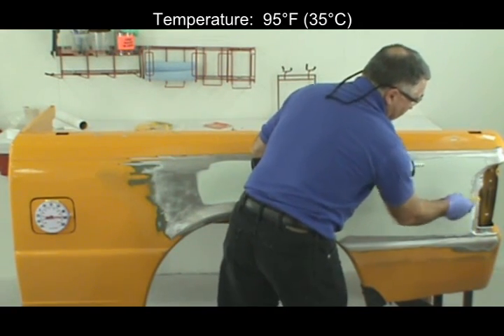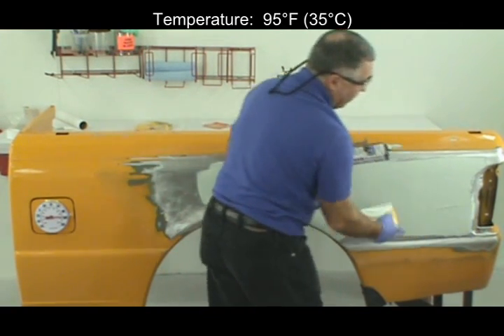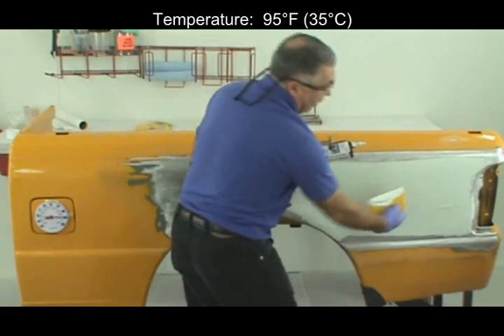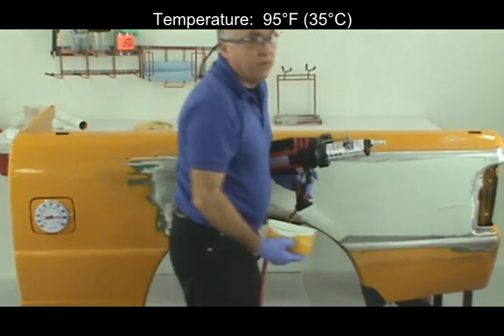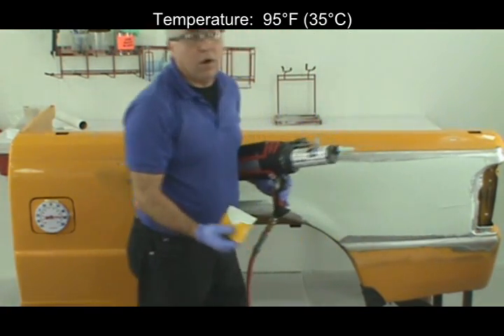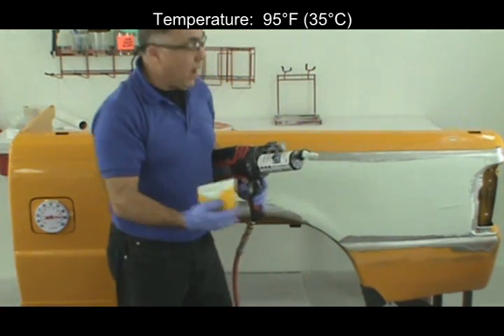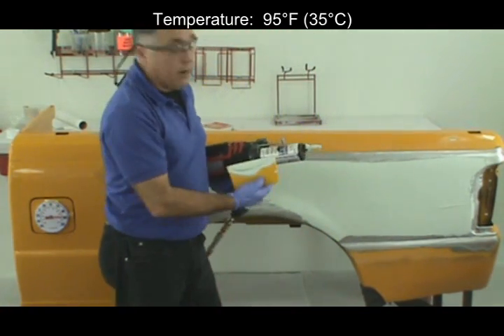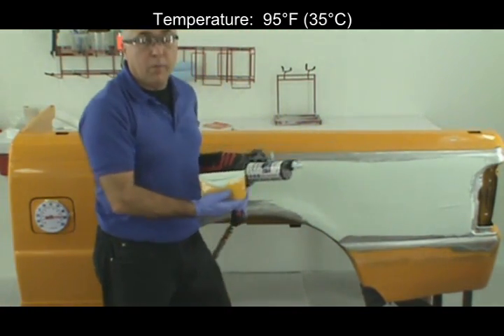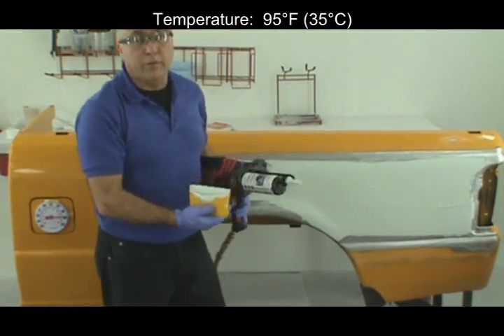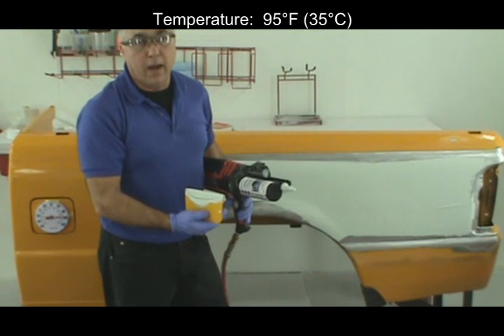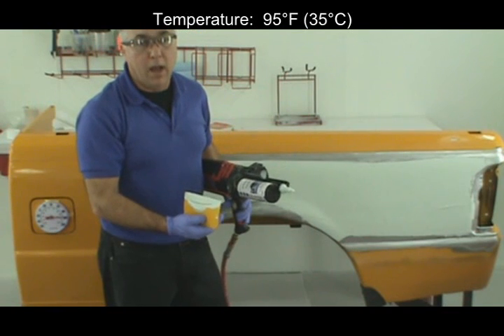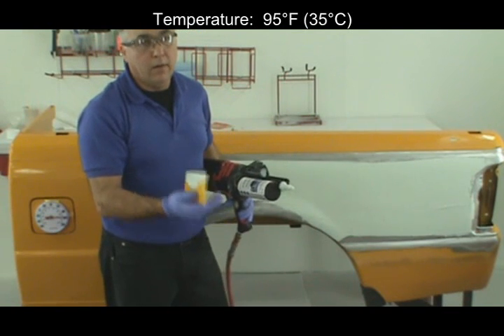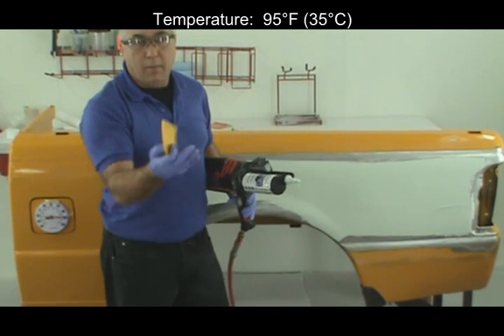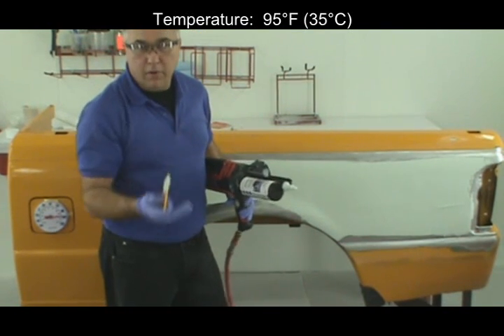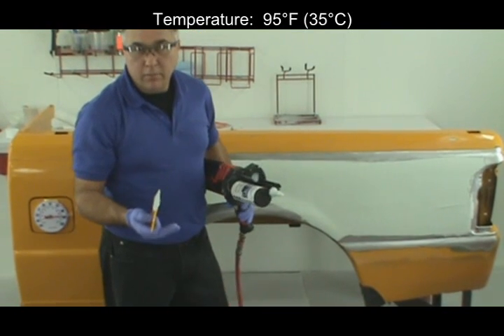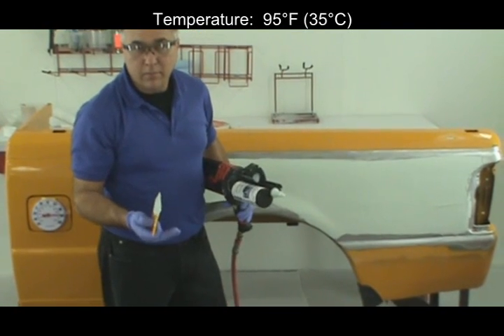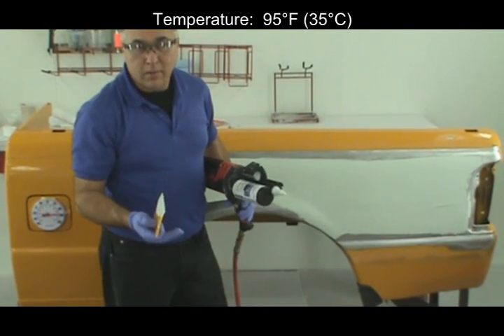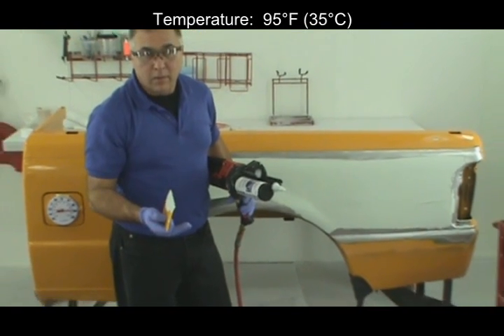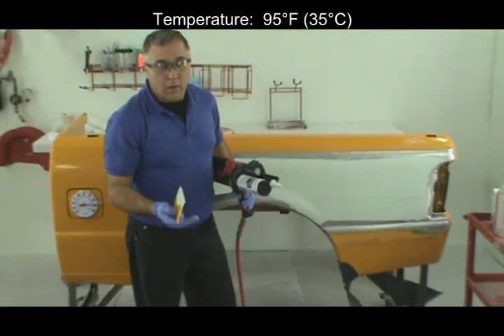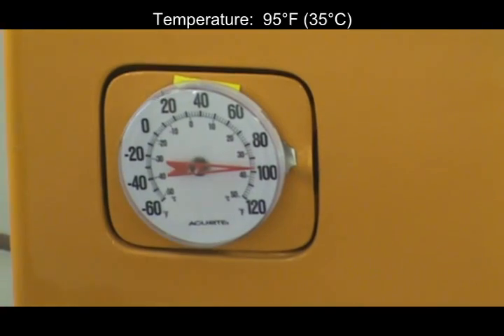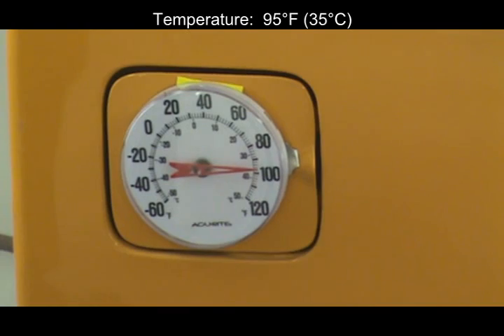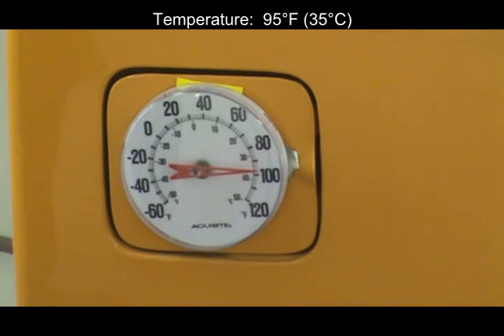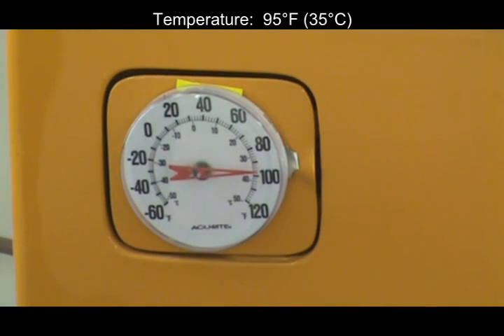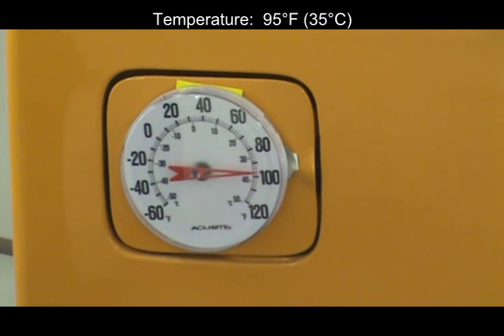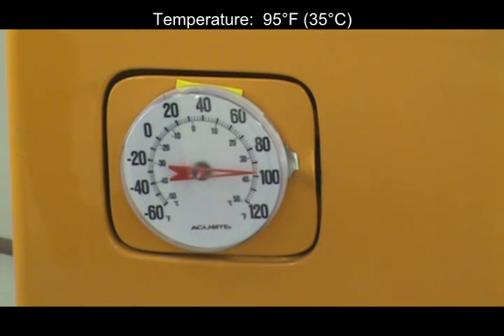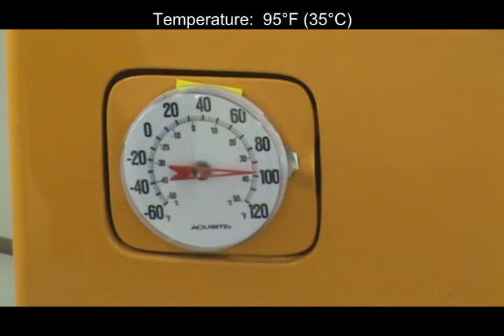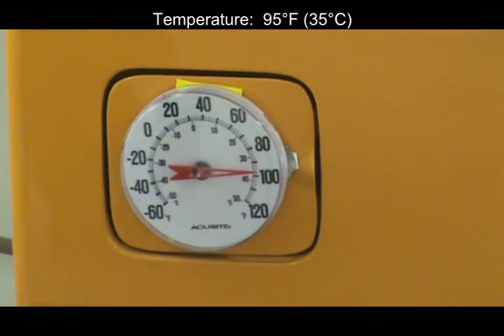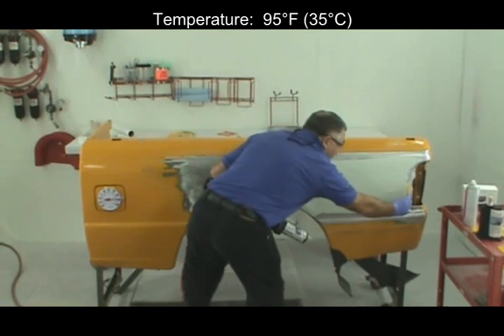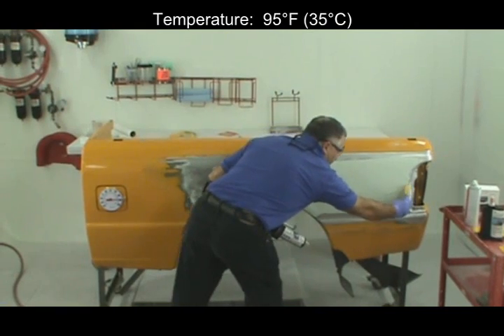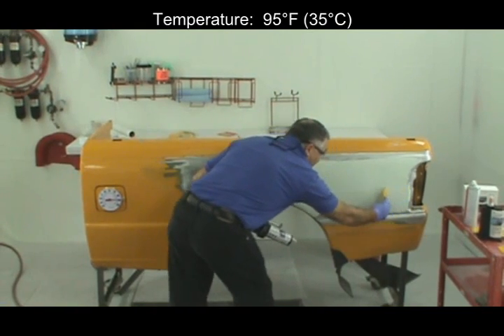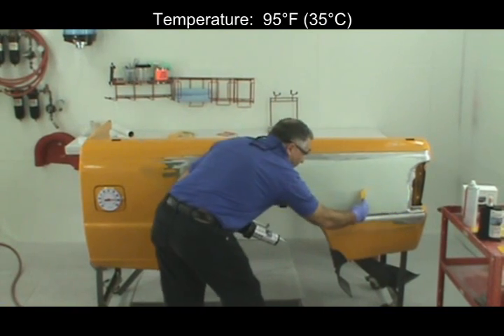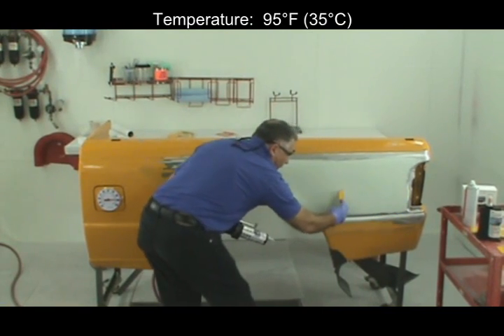Now this material here I can still work. That lower portion of filler that I applied — how many minutes ago? Just three minutes now. Three minutes at 95 degrees. I still have good work time so I can continue to work this filler that I applied earlier.